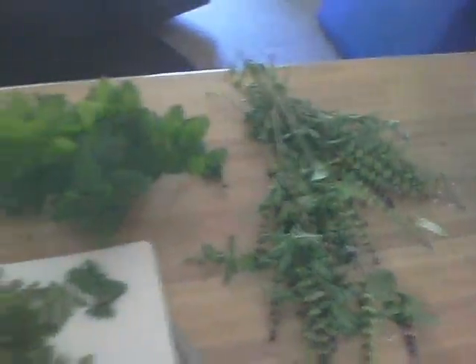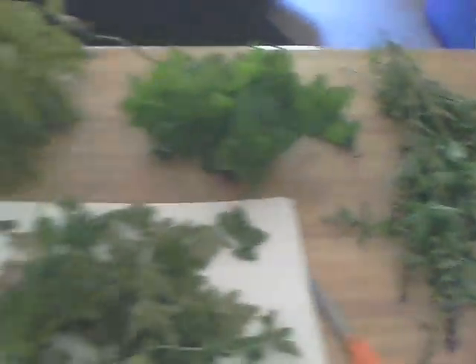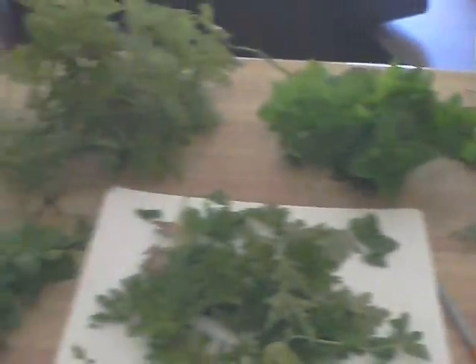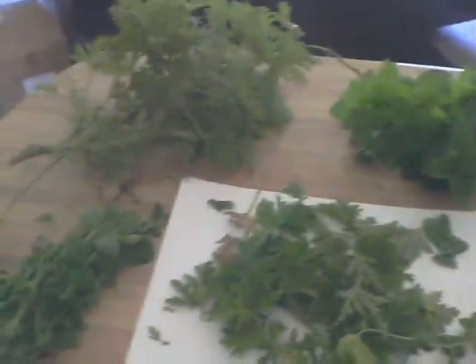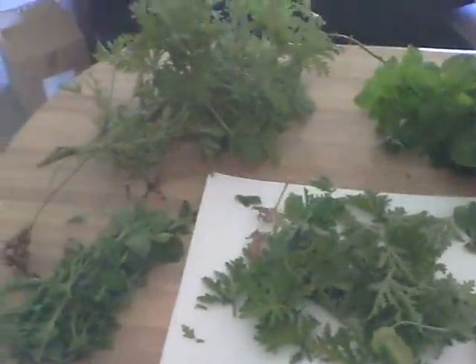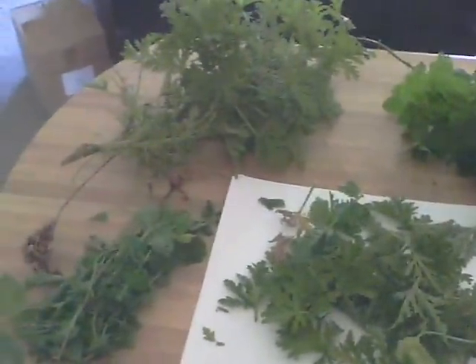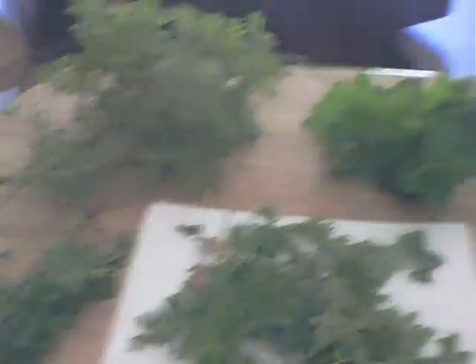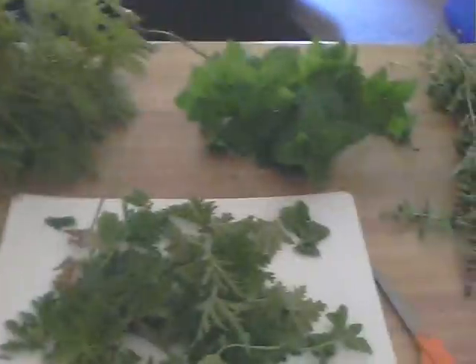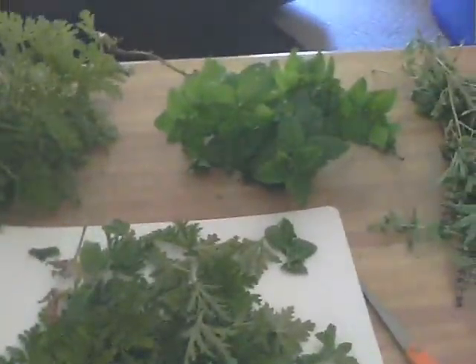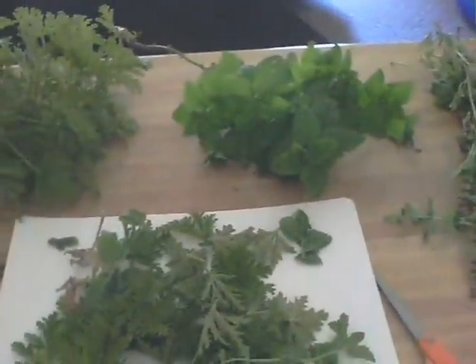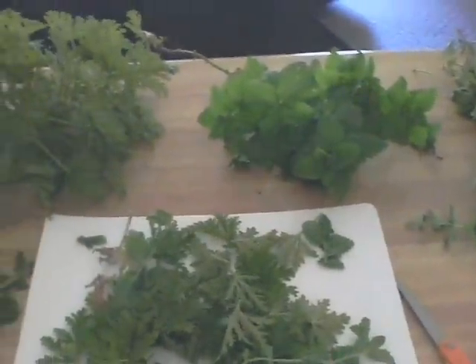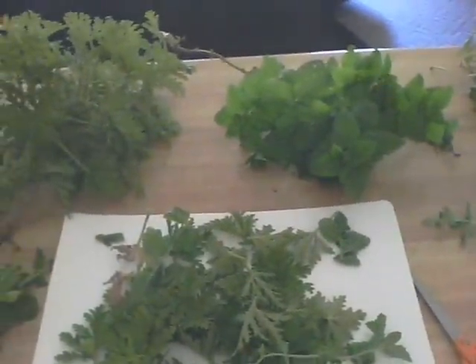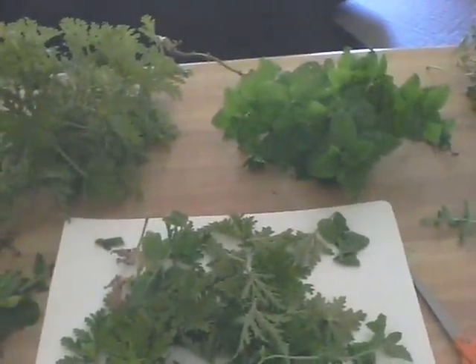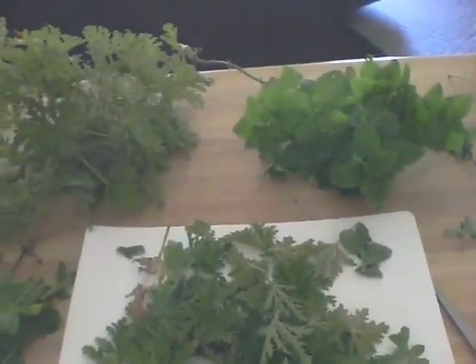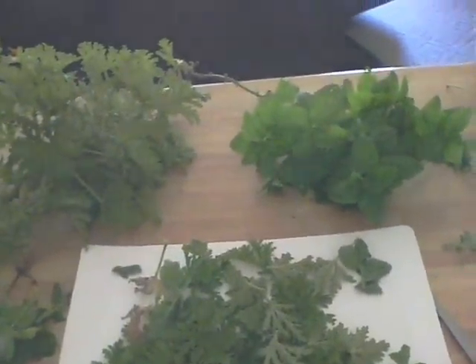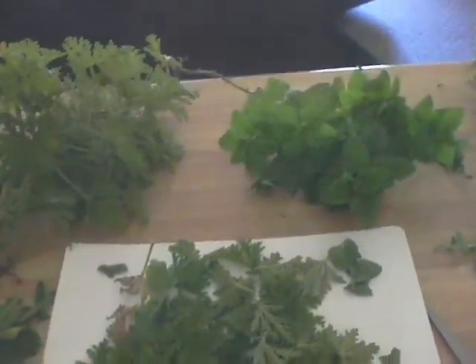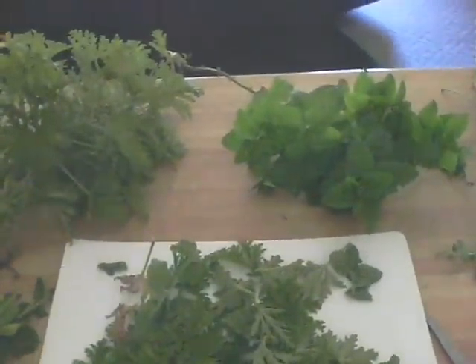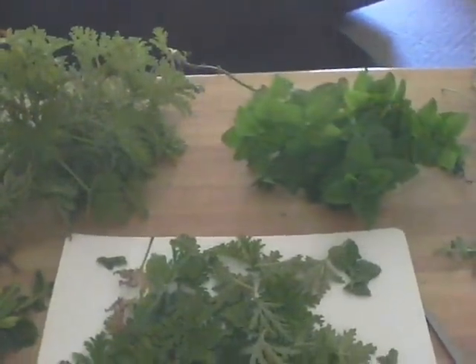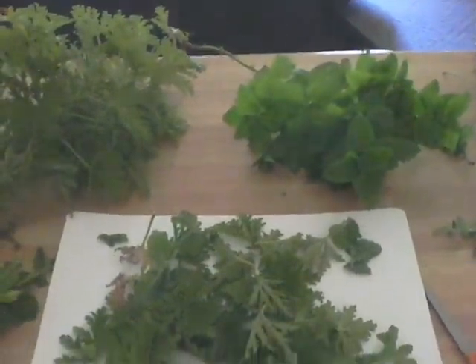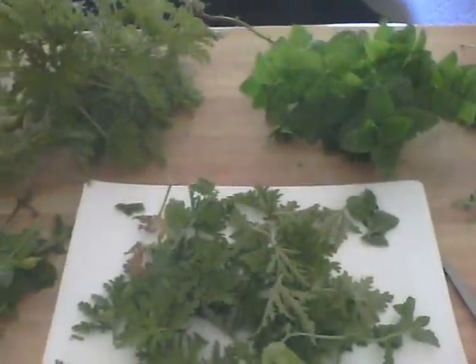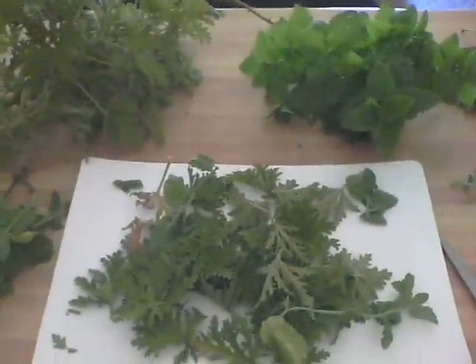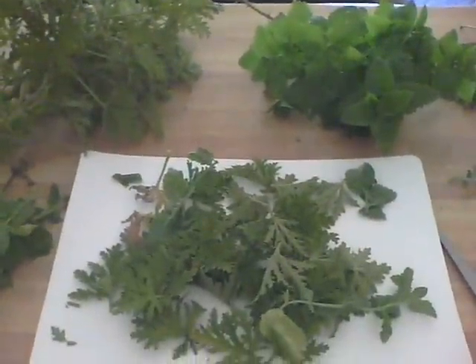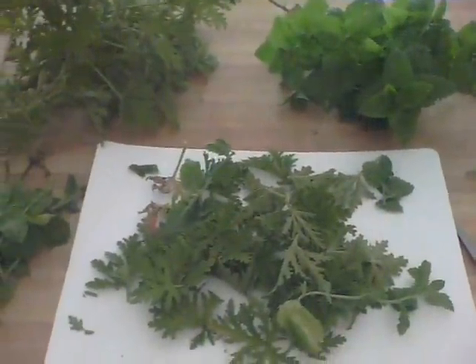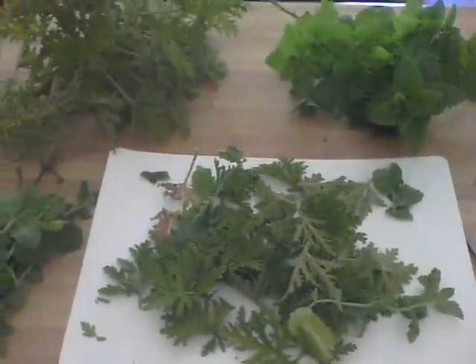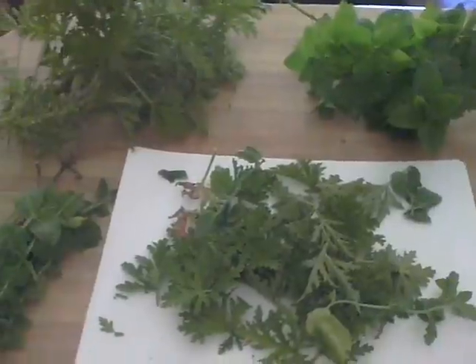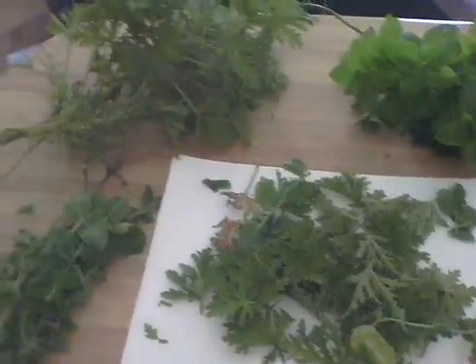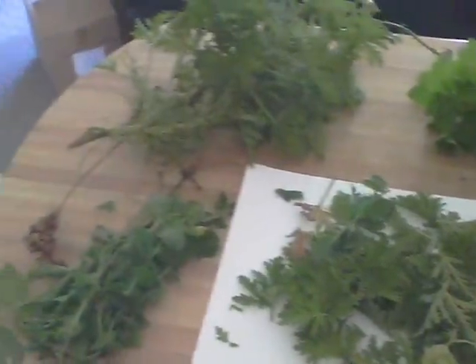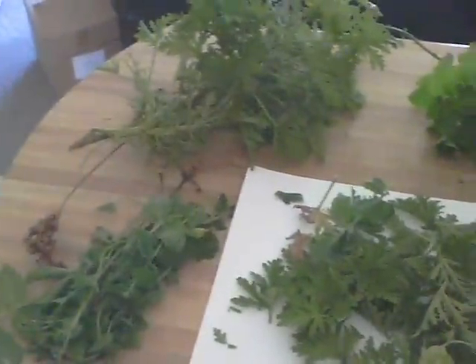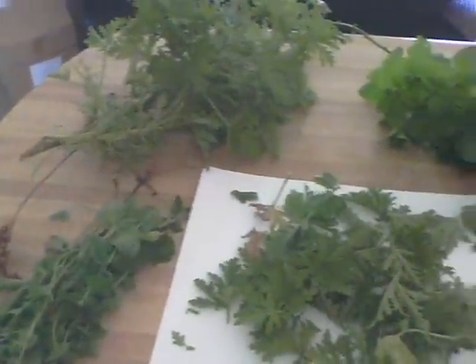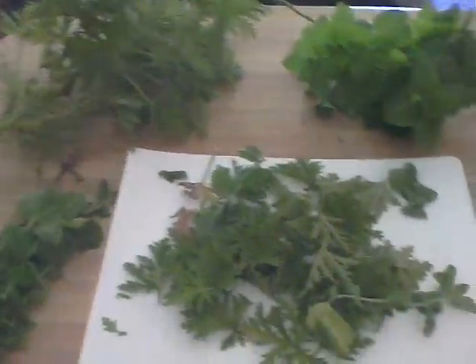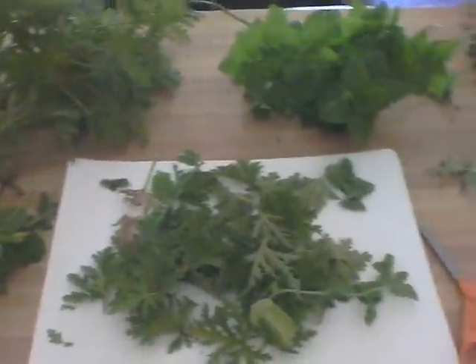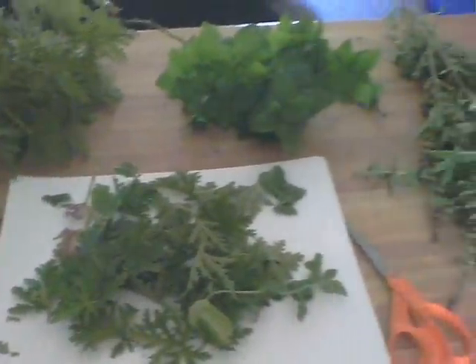We're going to mix those up, chopped up, one to four with alcohol and water. Let that solution soak, then we're going to add some dish soap to it, and that's going to be our natural wasp deterrent.